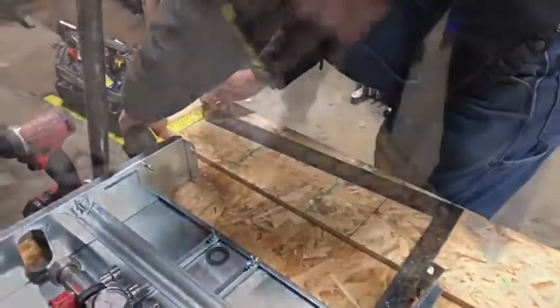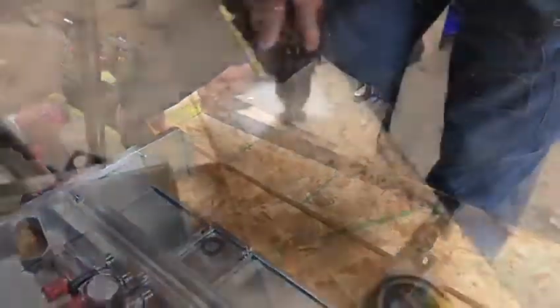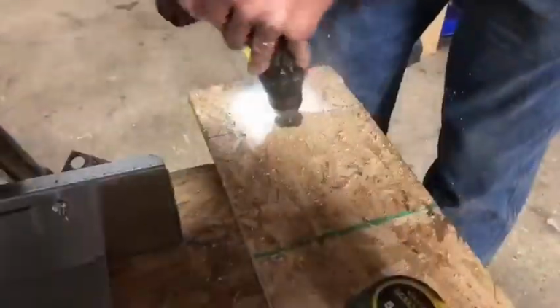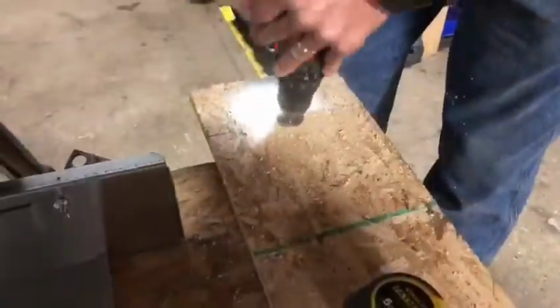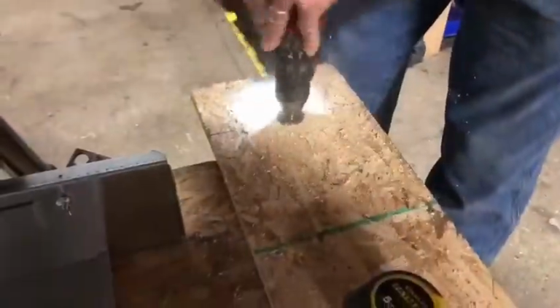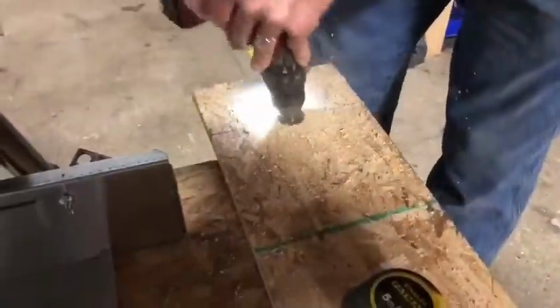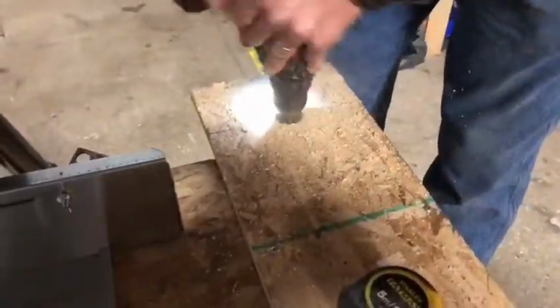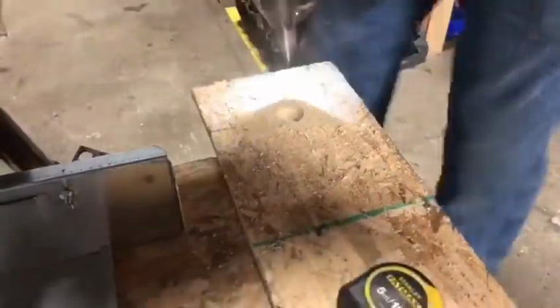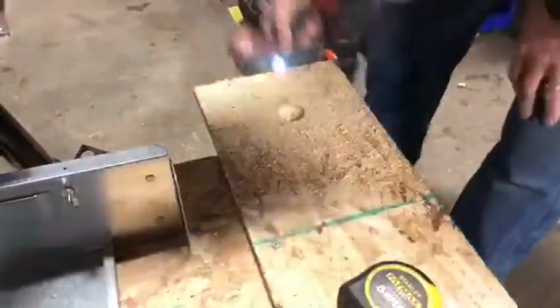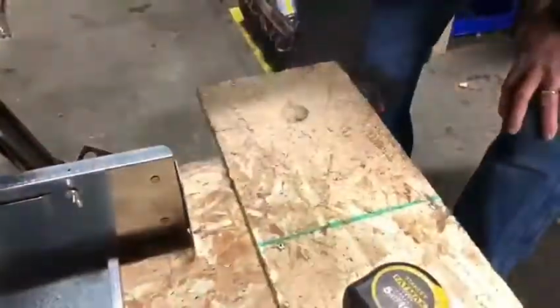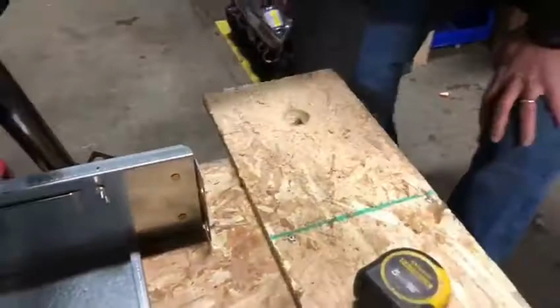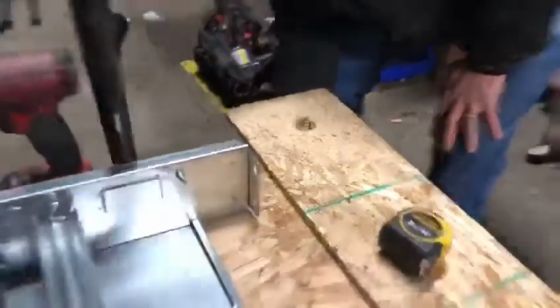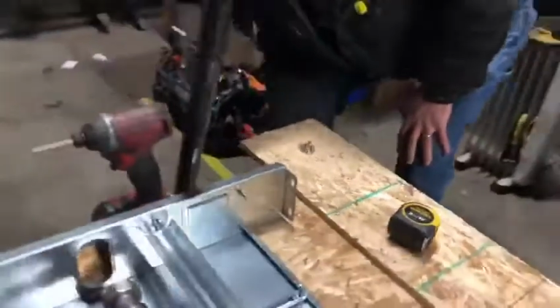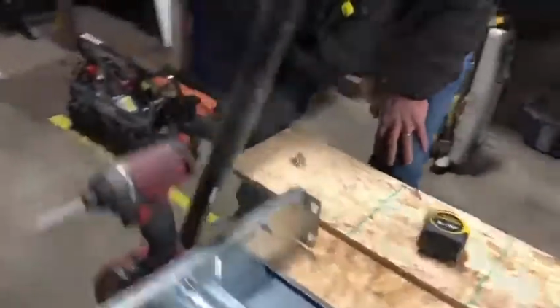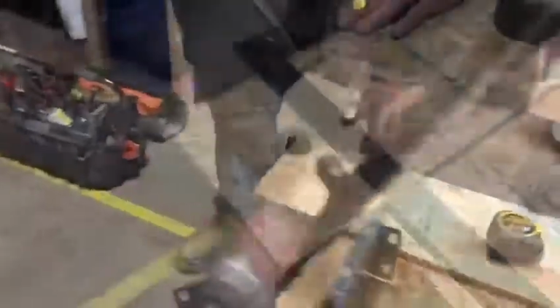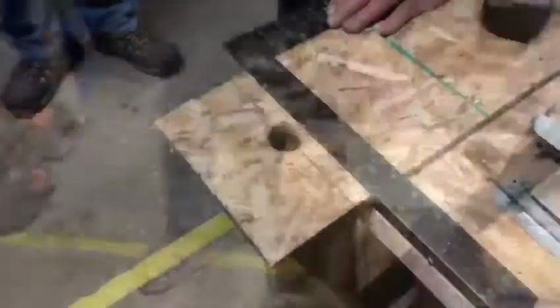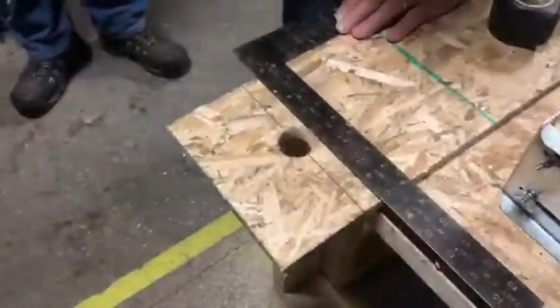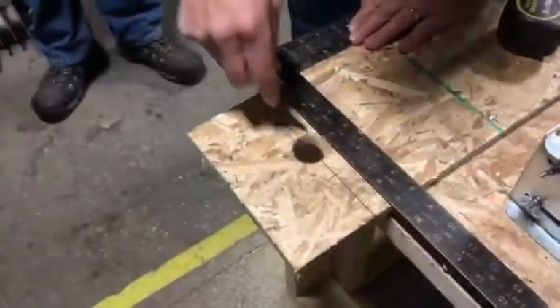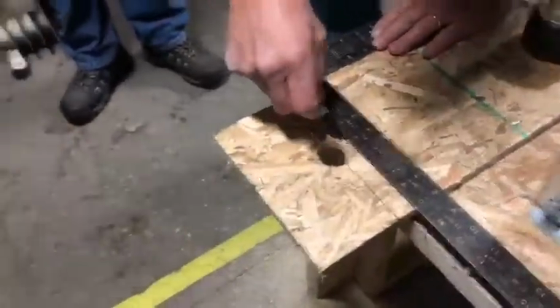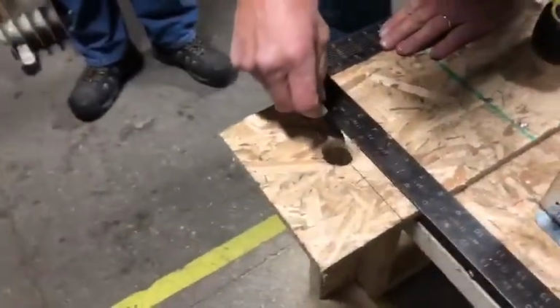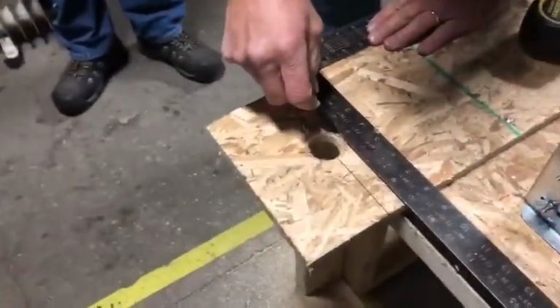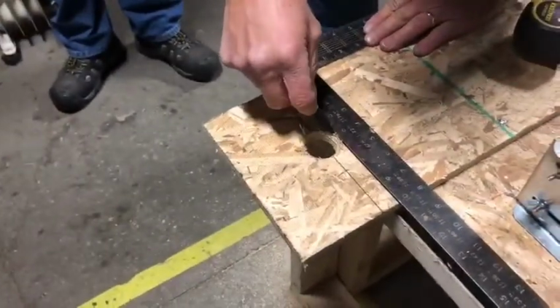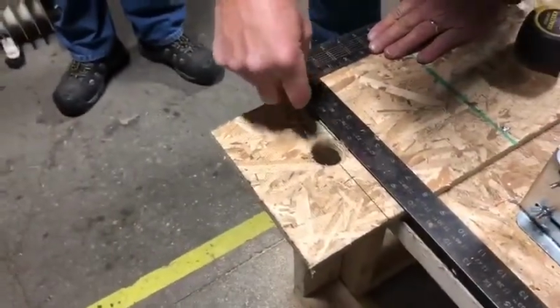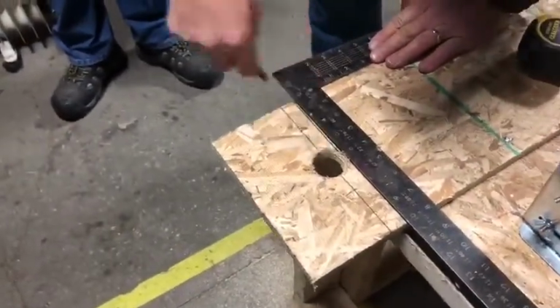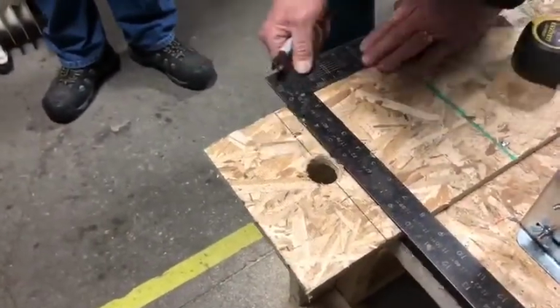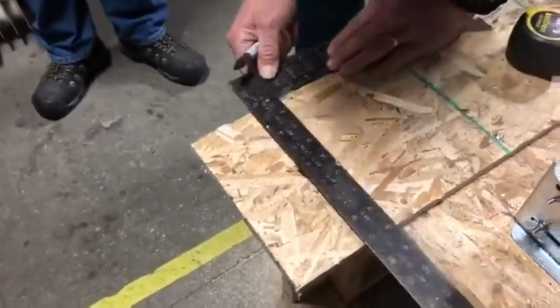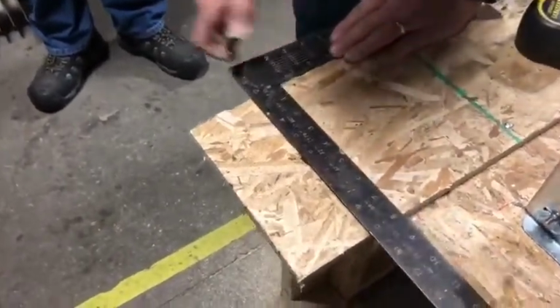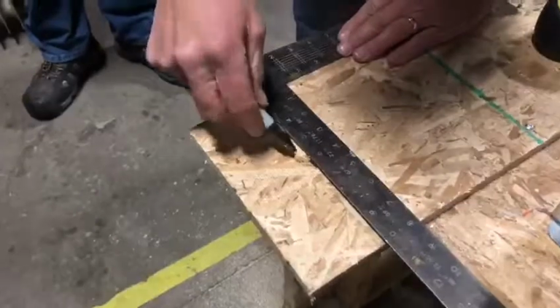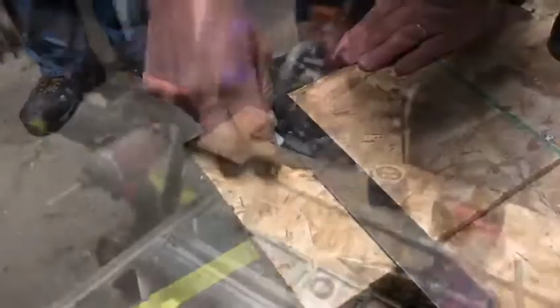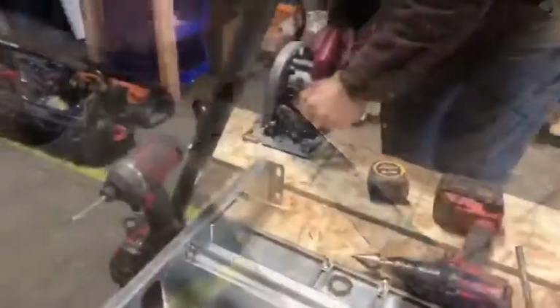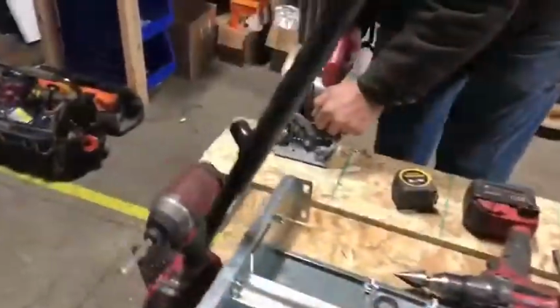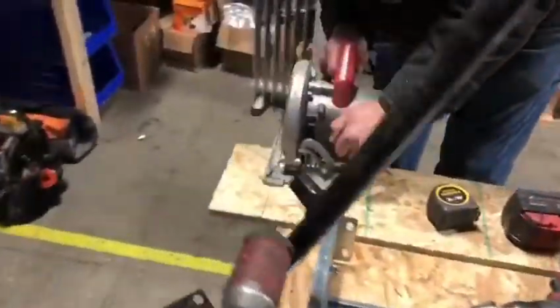First of all, we're going to drill a hole through the board that we've temporarily pinned down to our table. Then we're going to grab our framing square, mark it out, and cut away the excess, allowing us to slide the pipe right in.